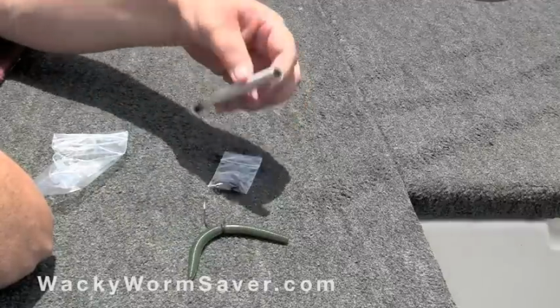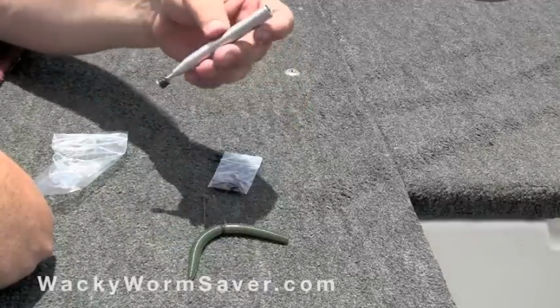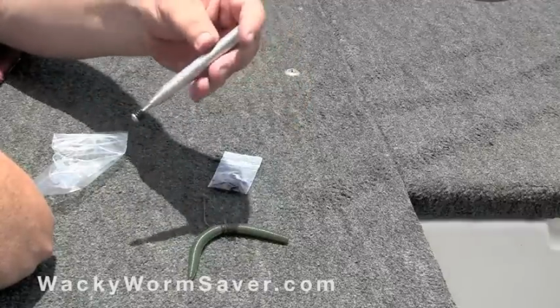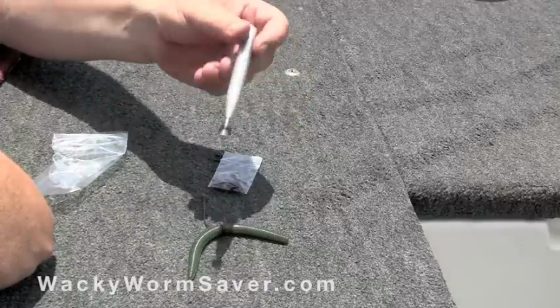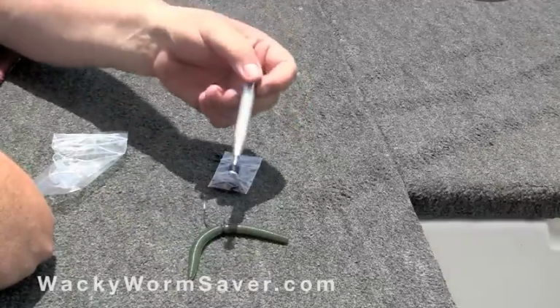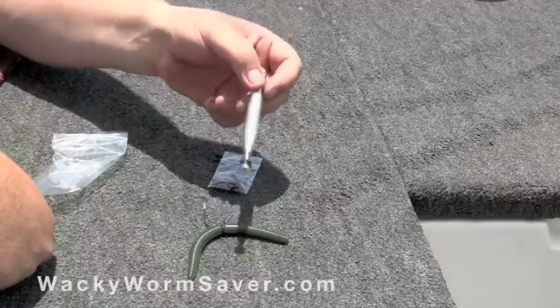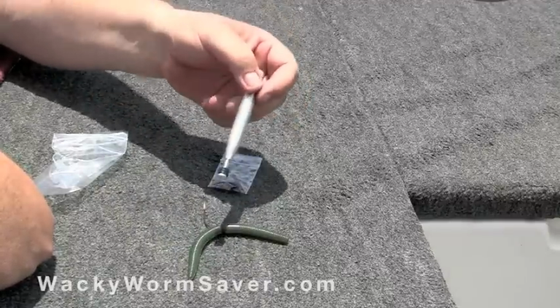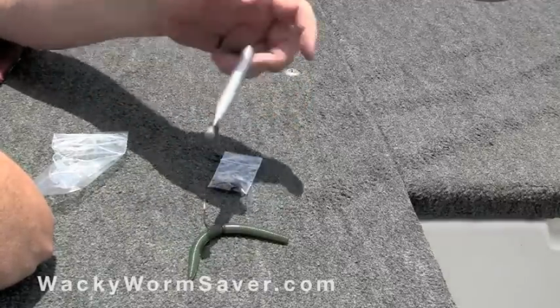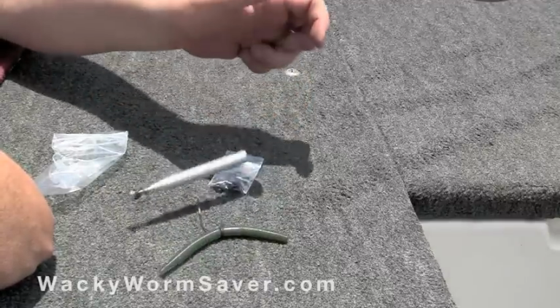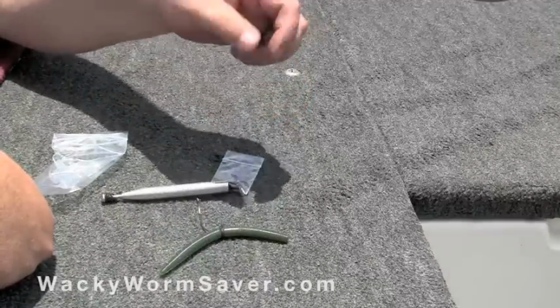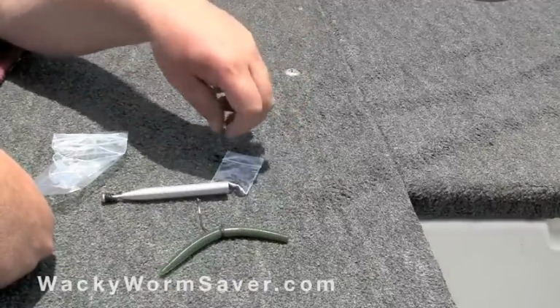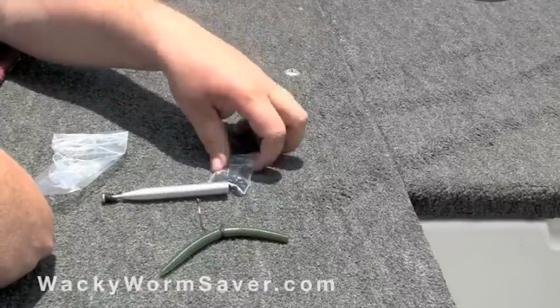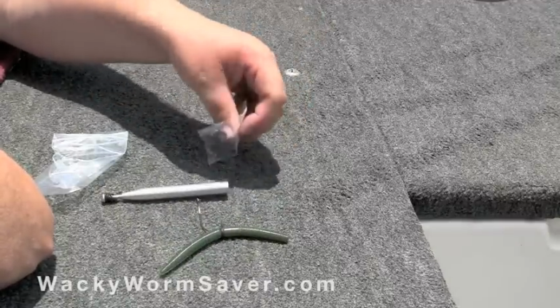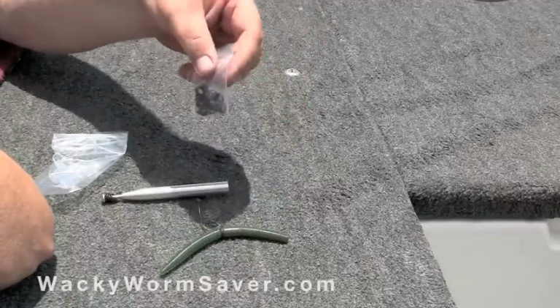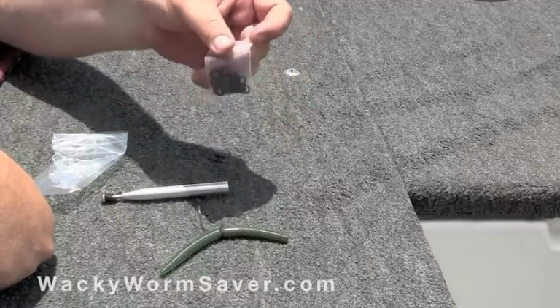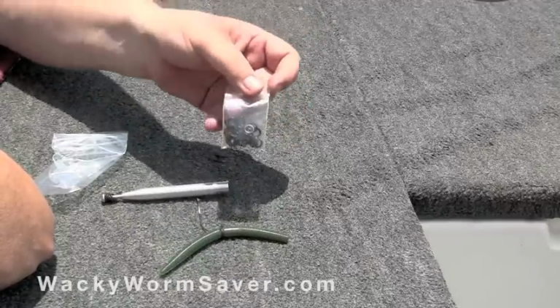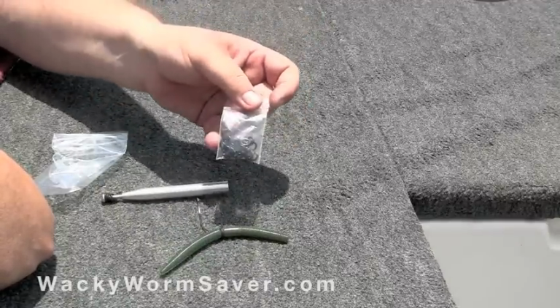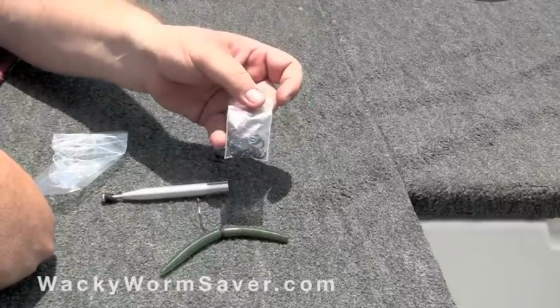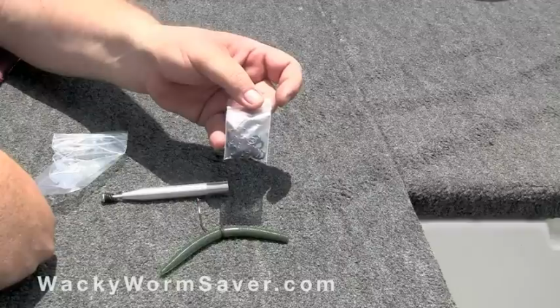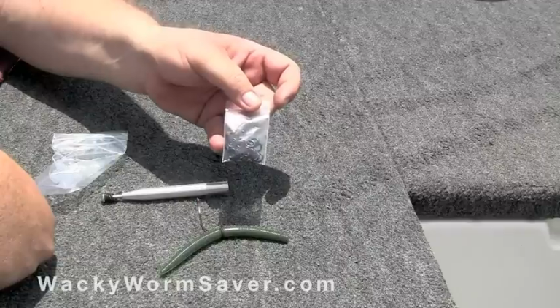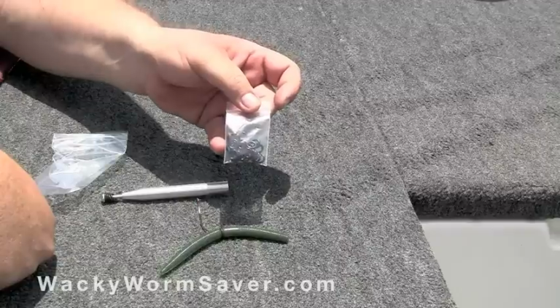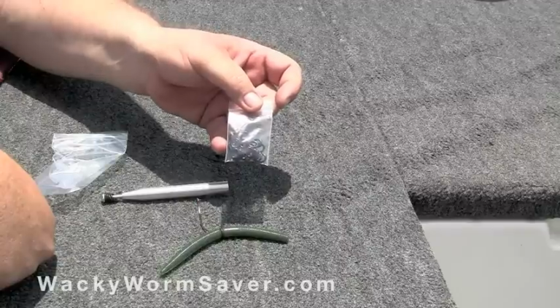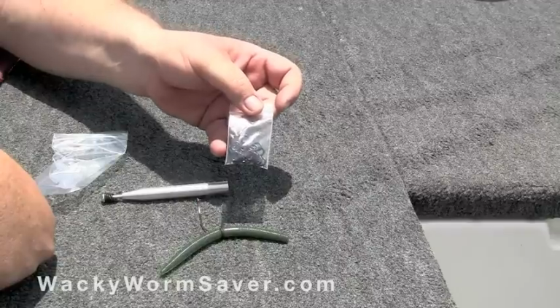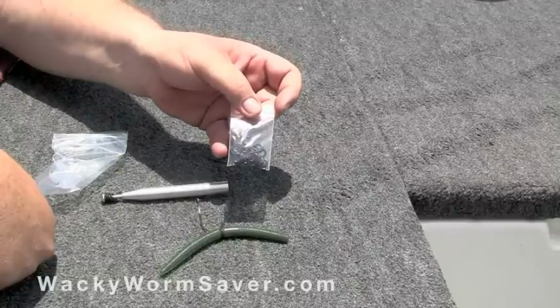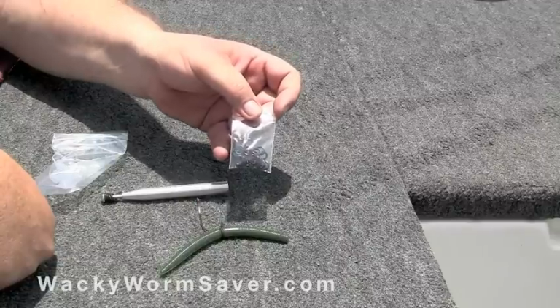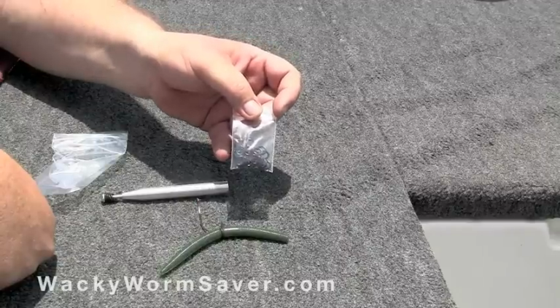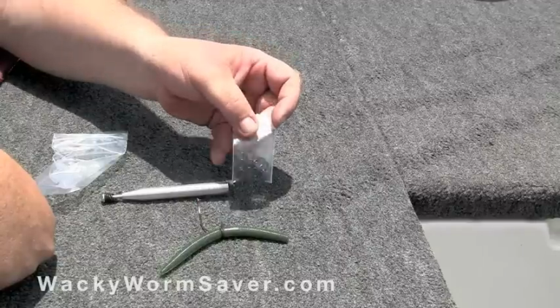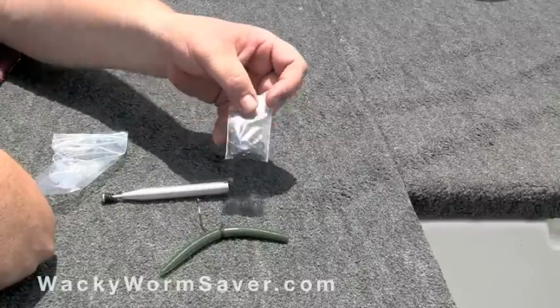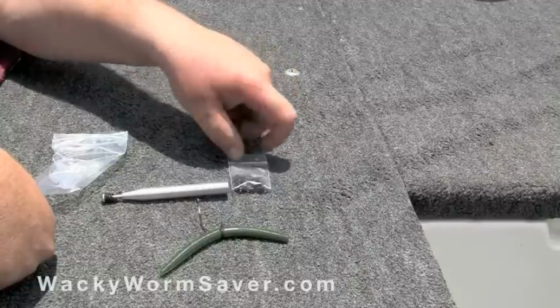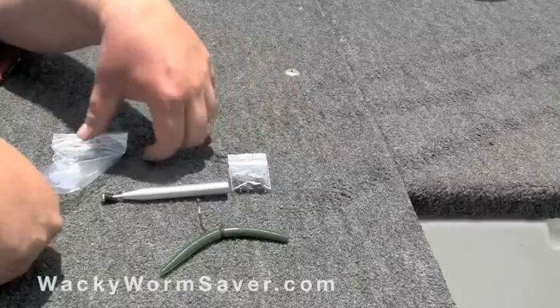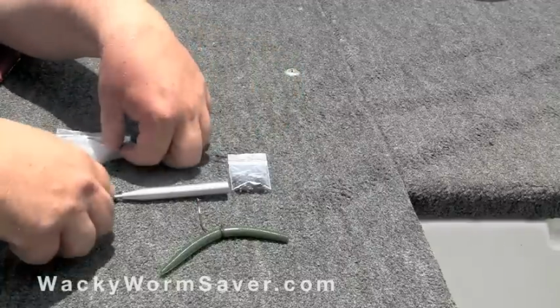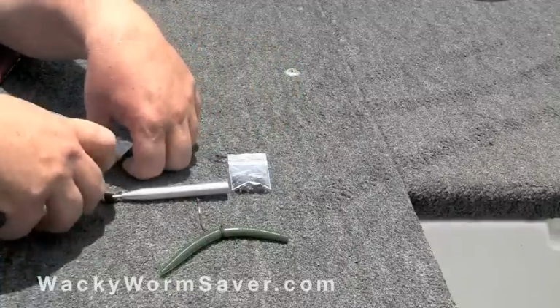The Wacky Worm Saver is made of lightweight aluminum that won't rust or corrode, and it comes with 25 replacement o-rings.